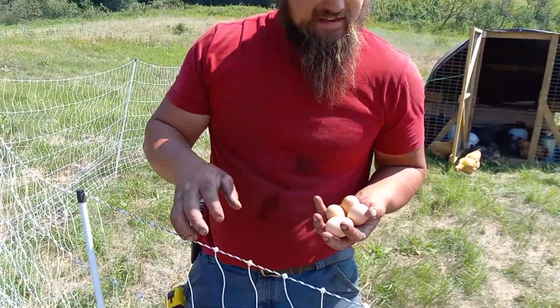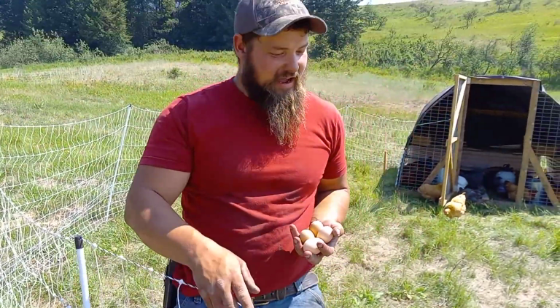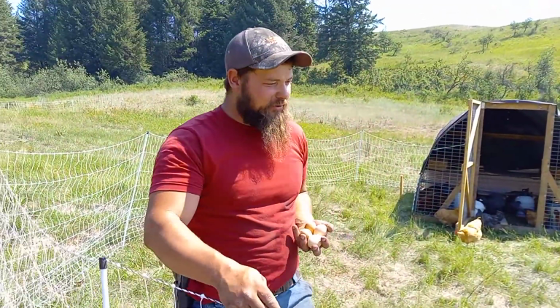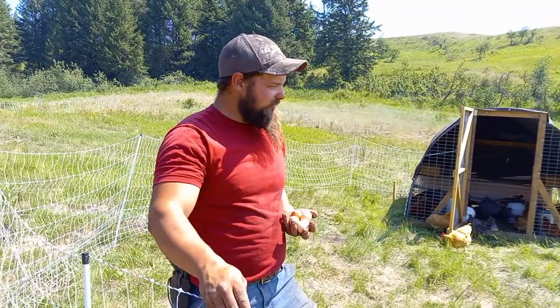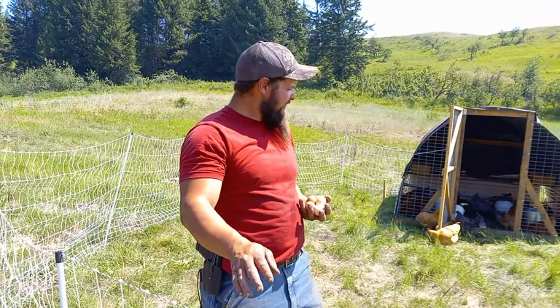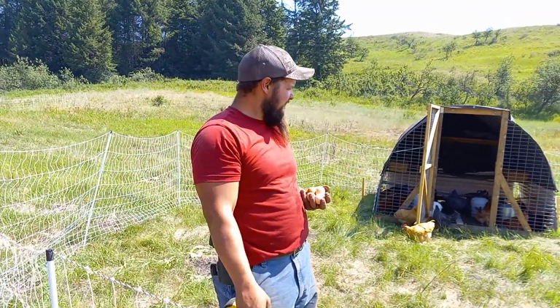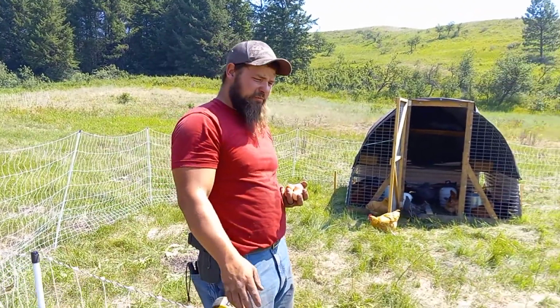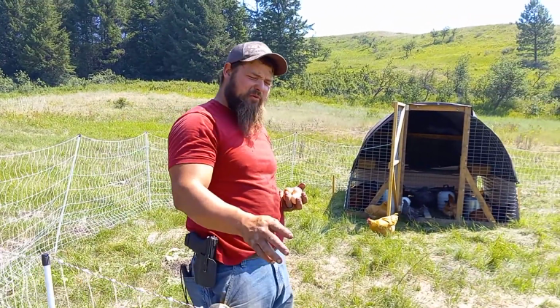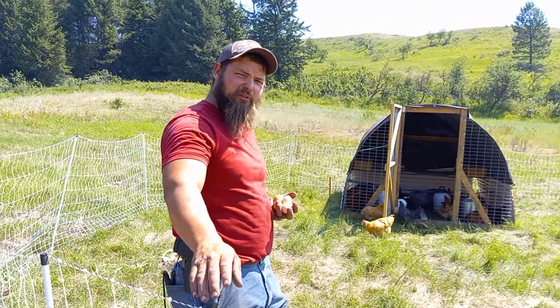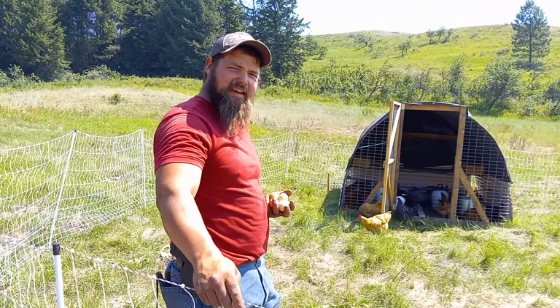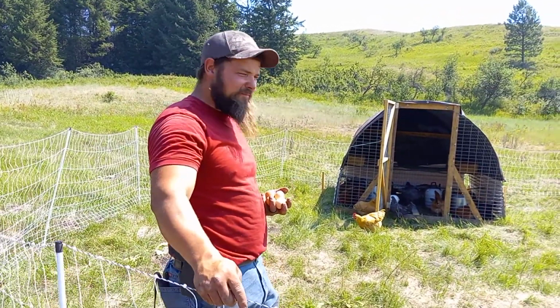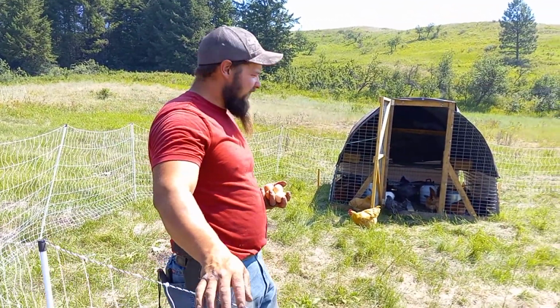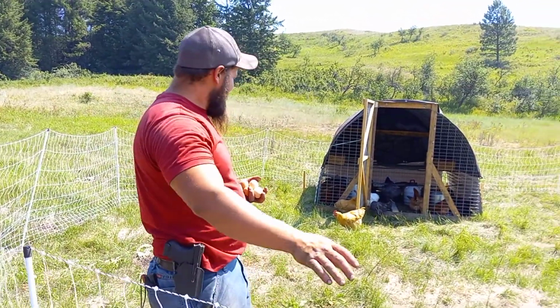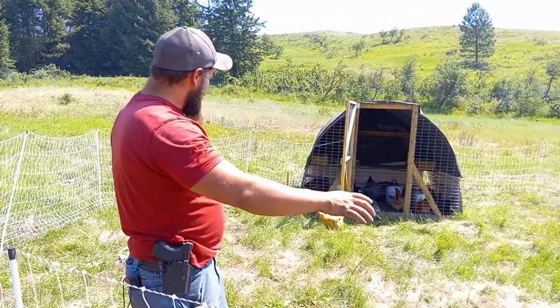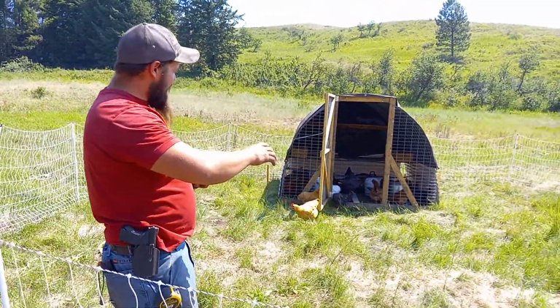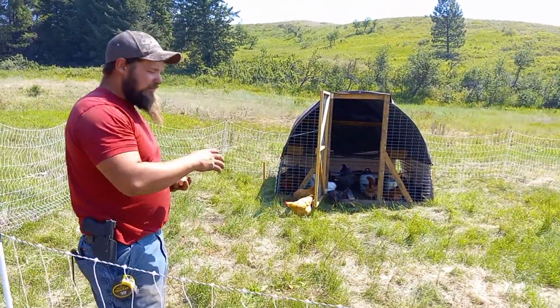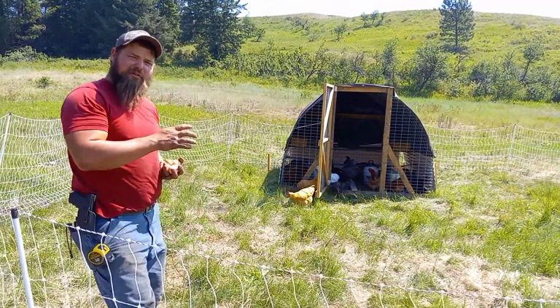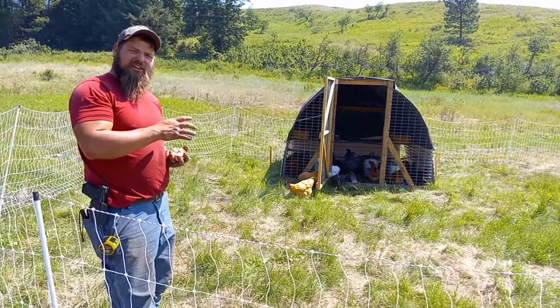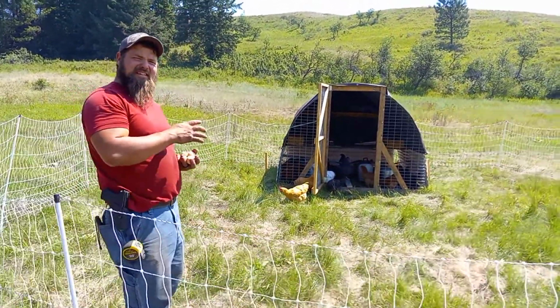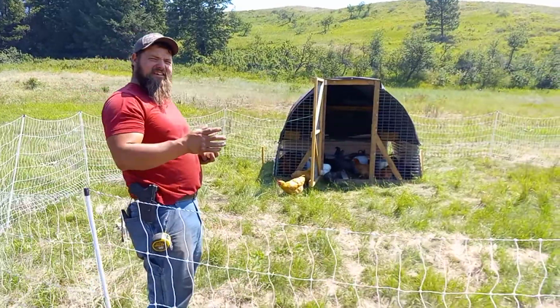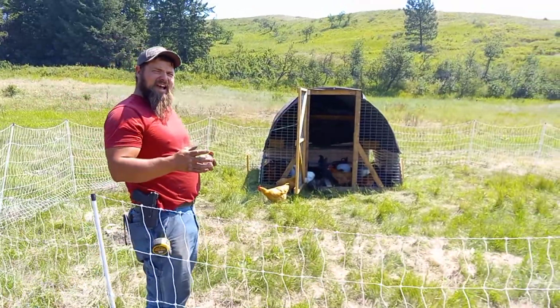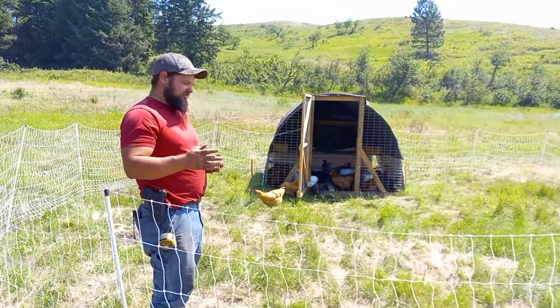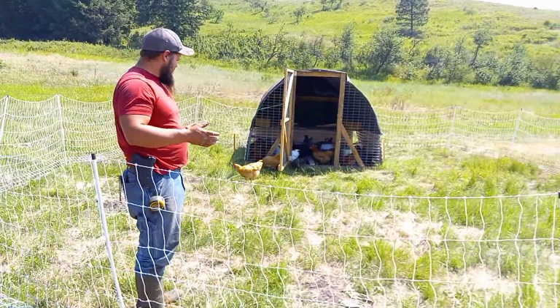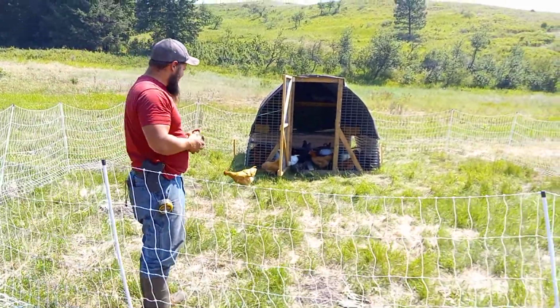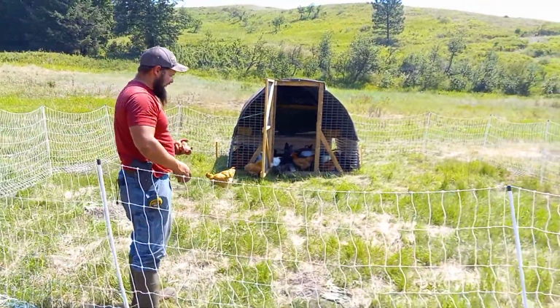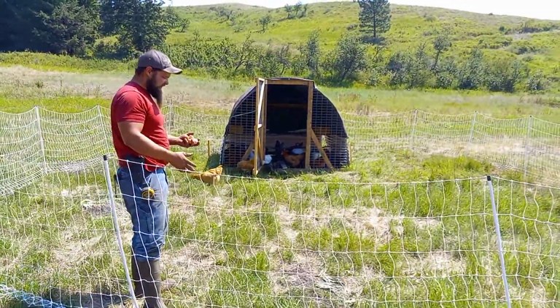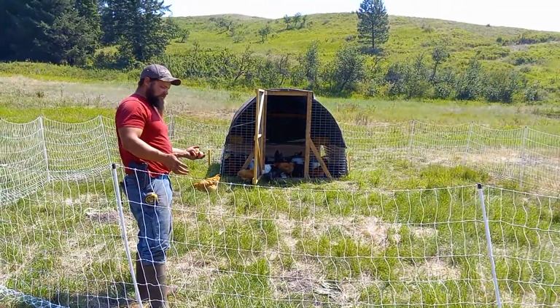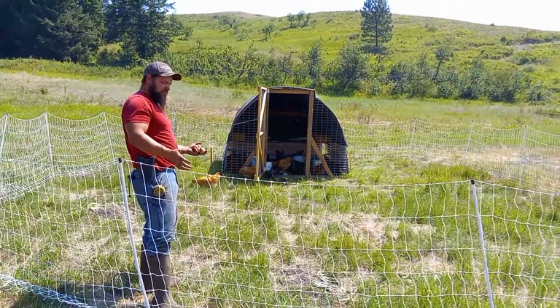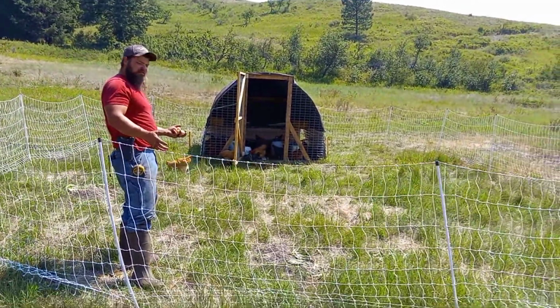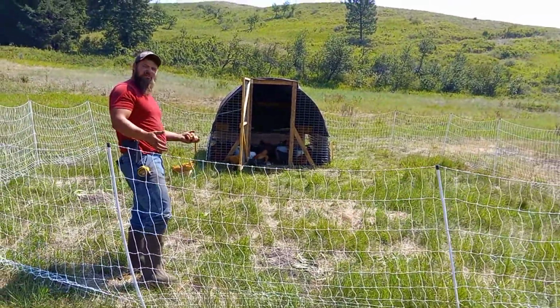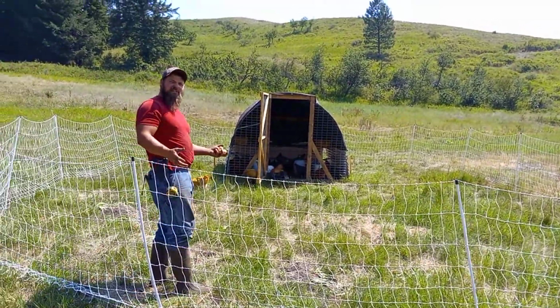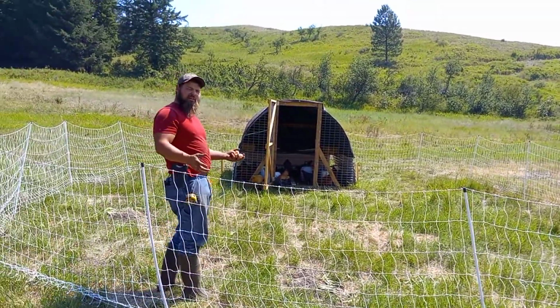We got the Premier One poultry net up, so now we're able to move our chickens on this pasture every day. This is a fresh spot they were just moved to this morning.